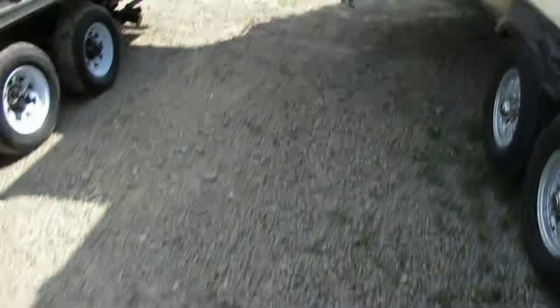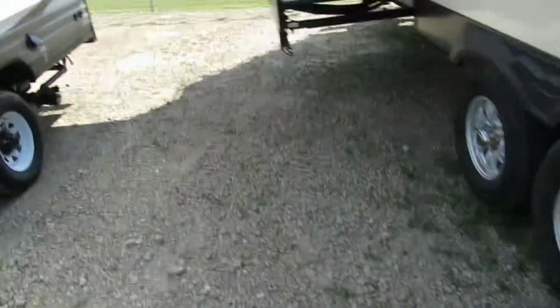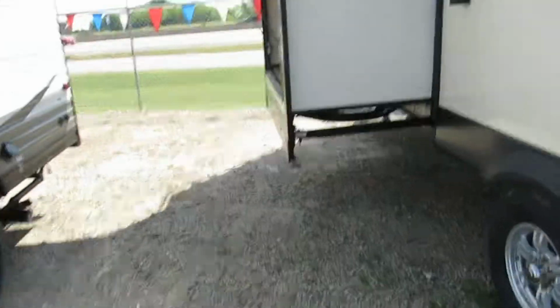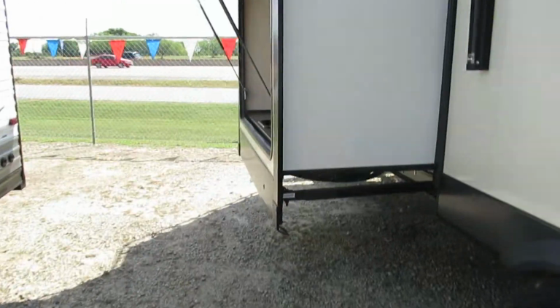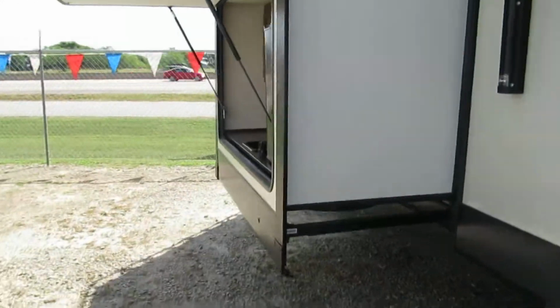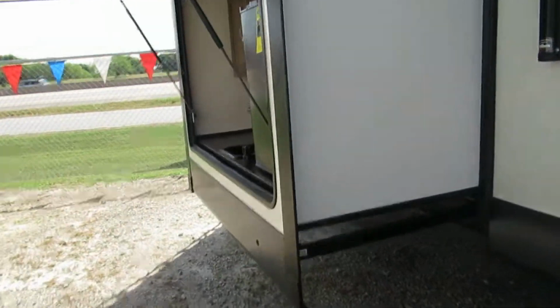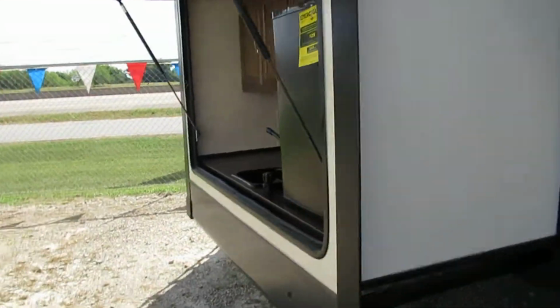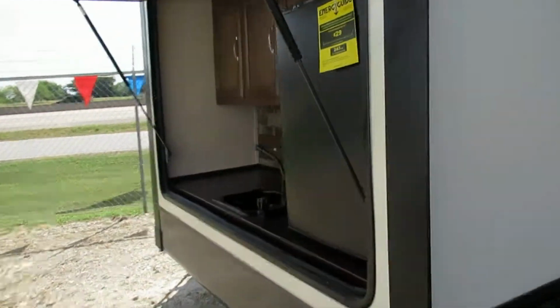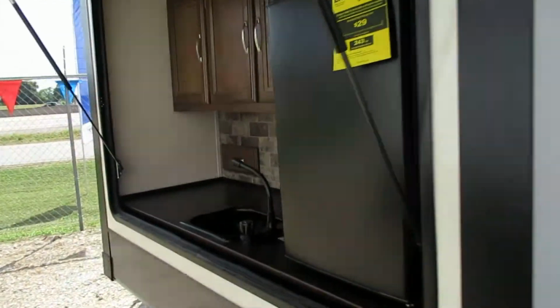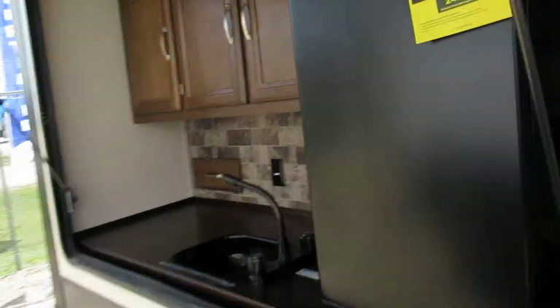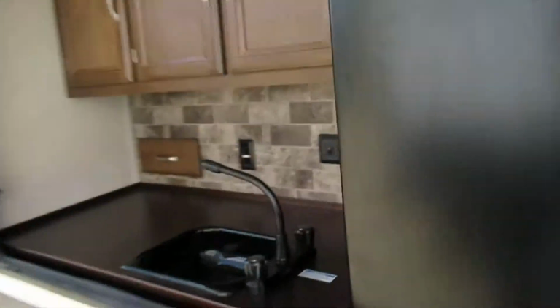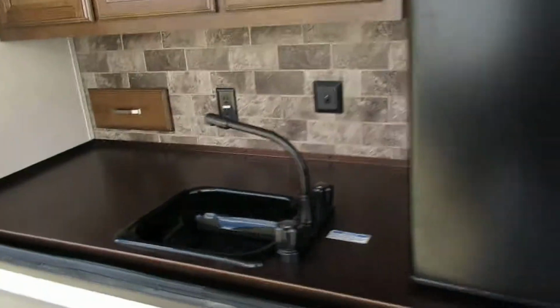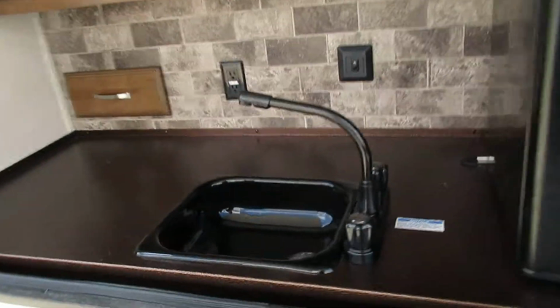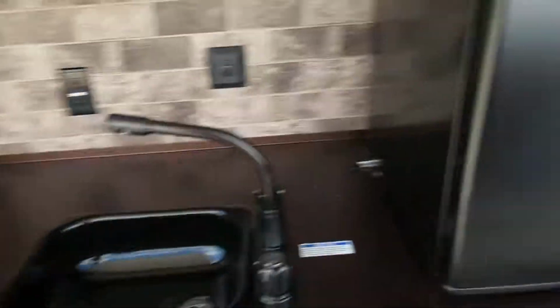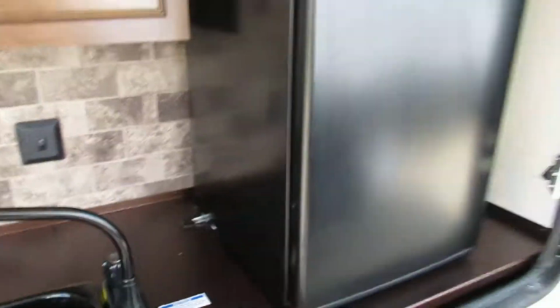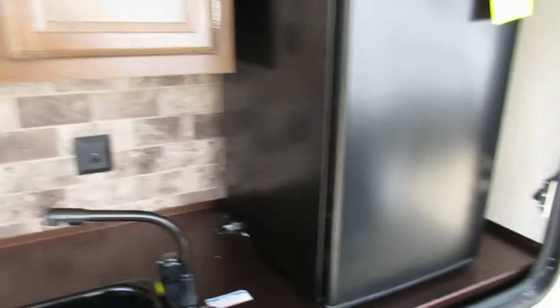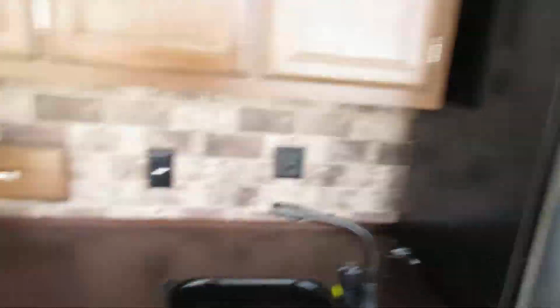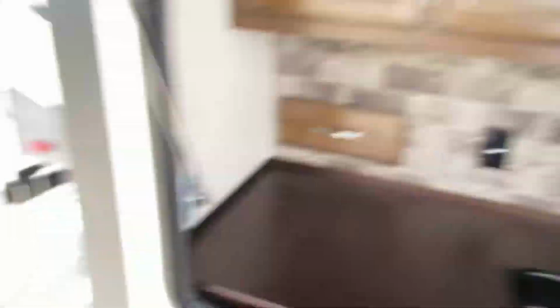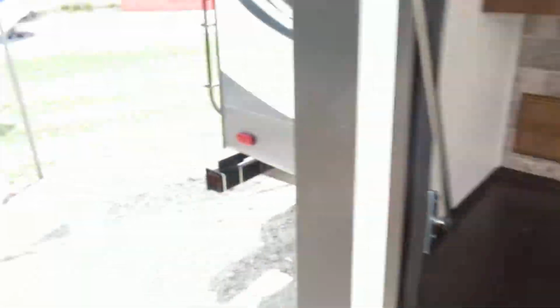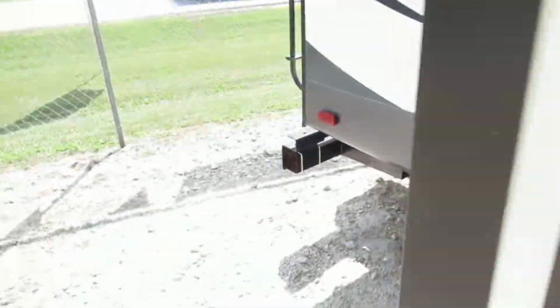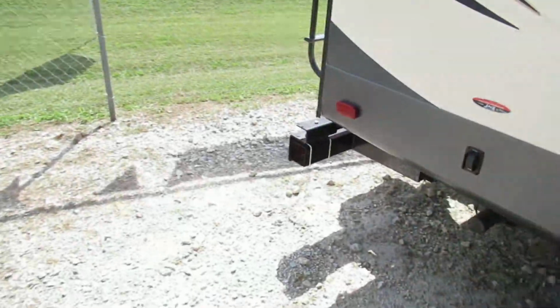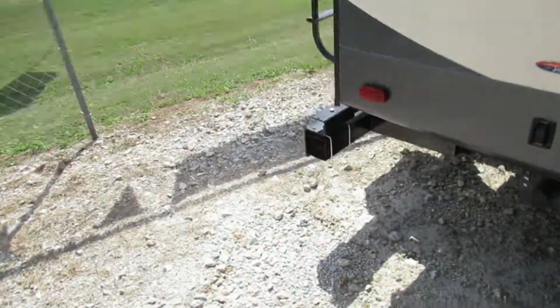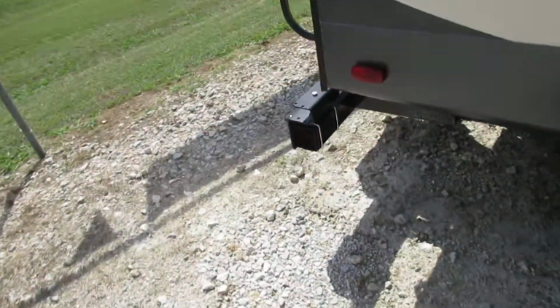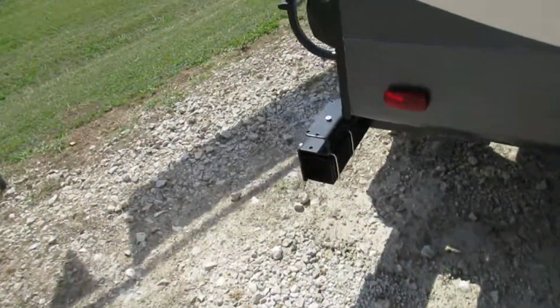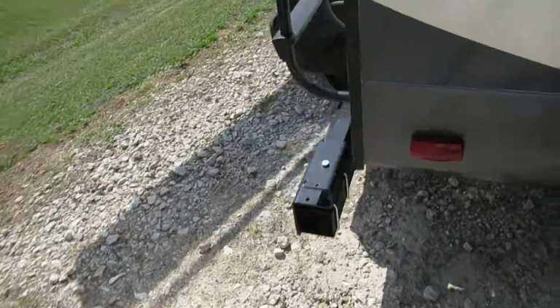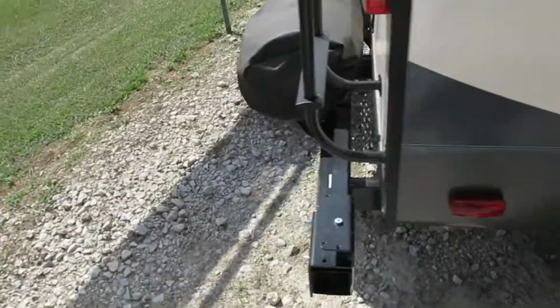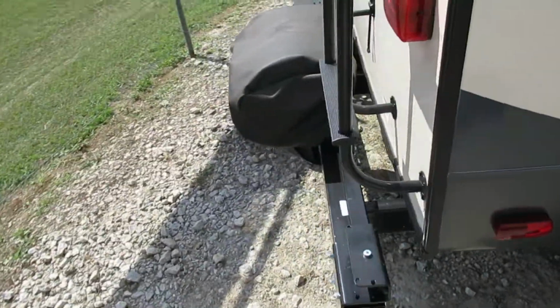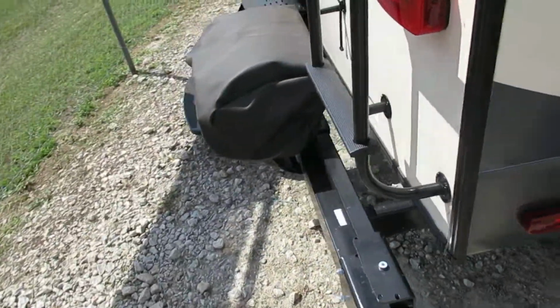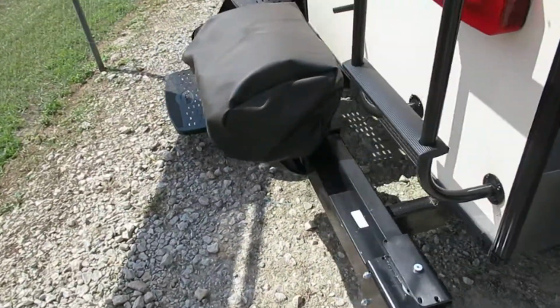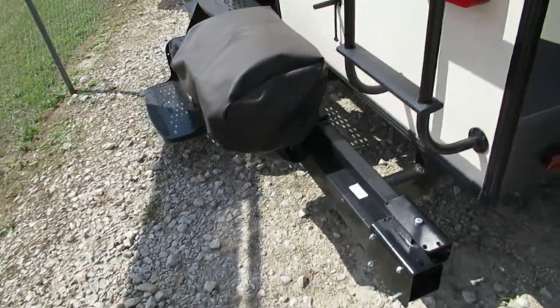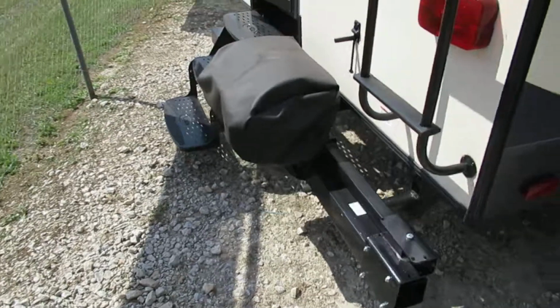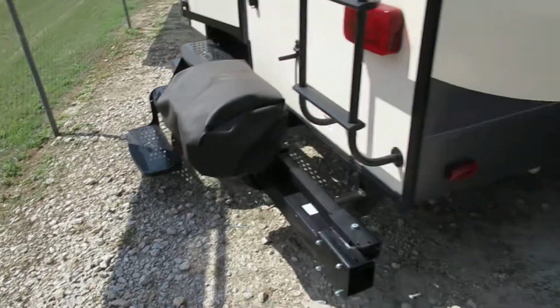It does have an outside kitchen area with a sink, mini fridge, and grill. The grill swings around to the side.